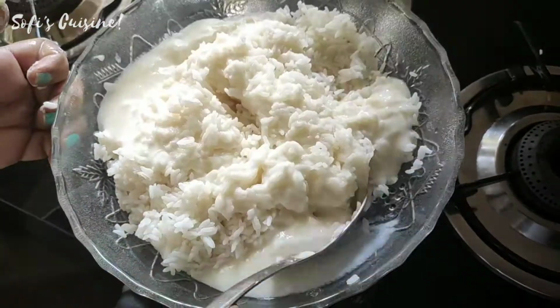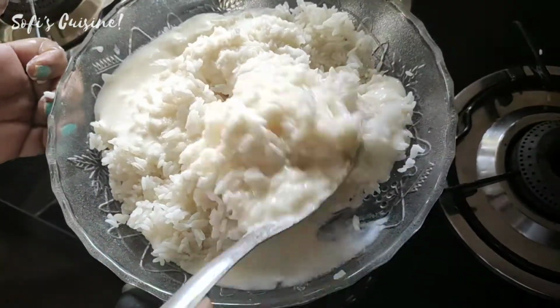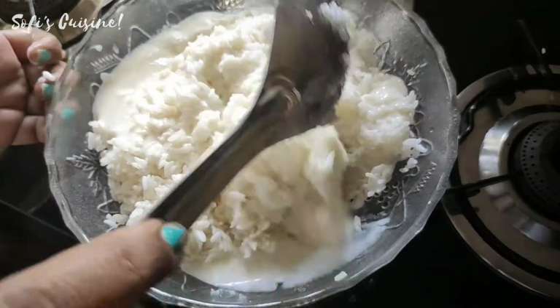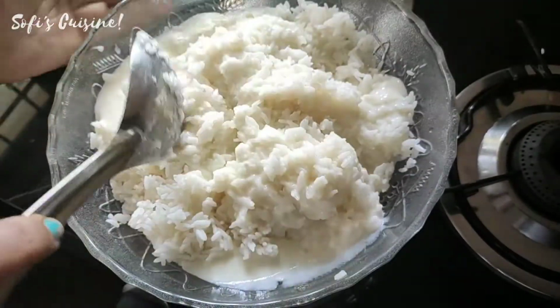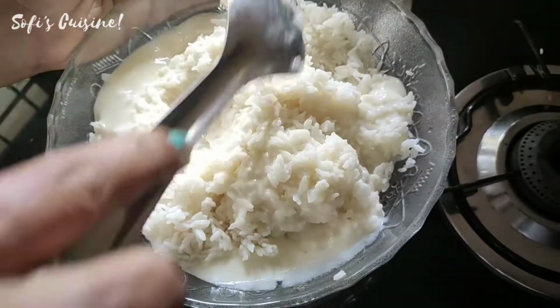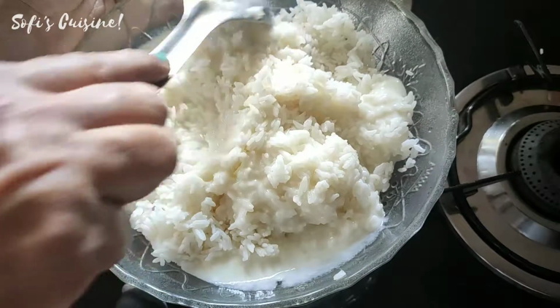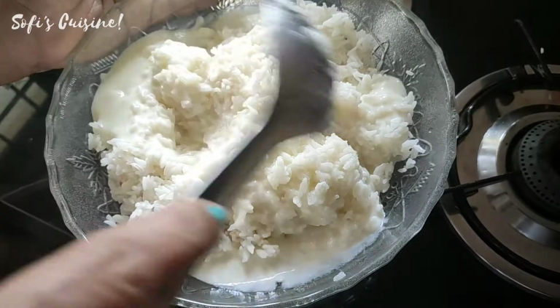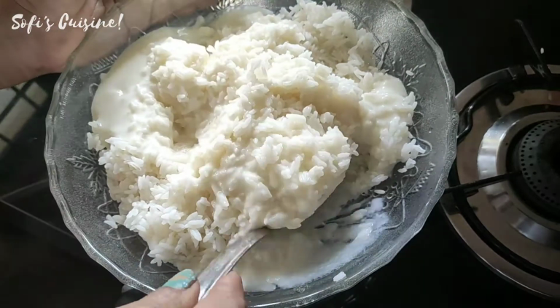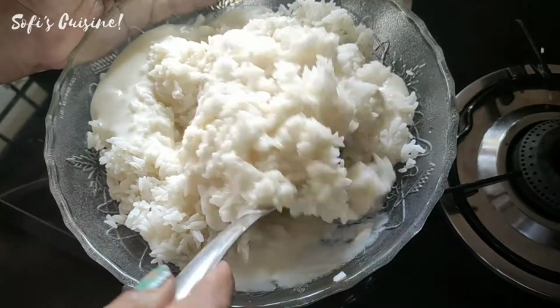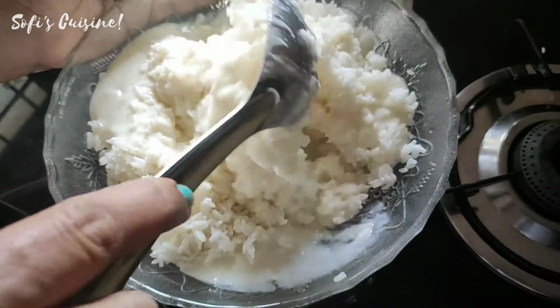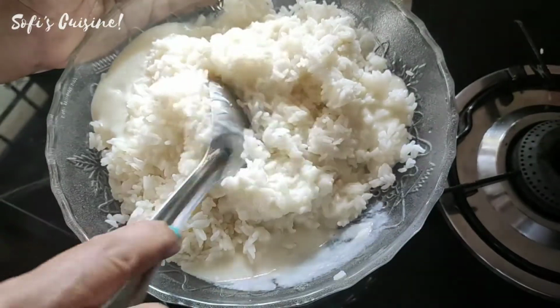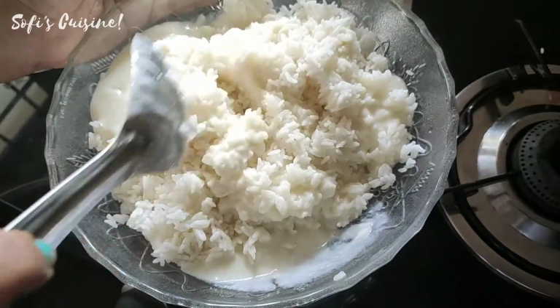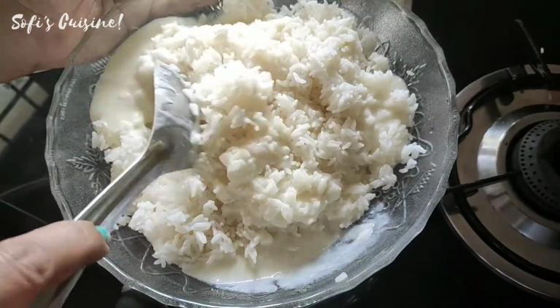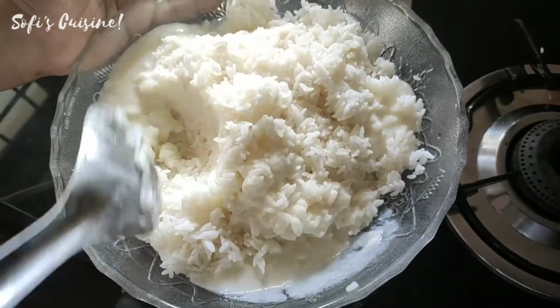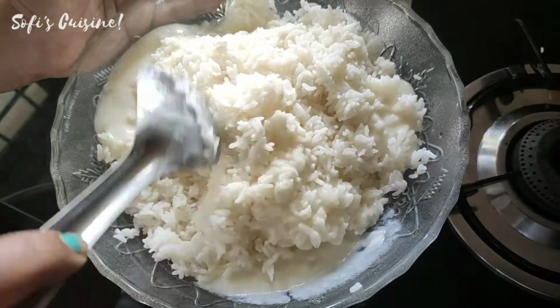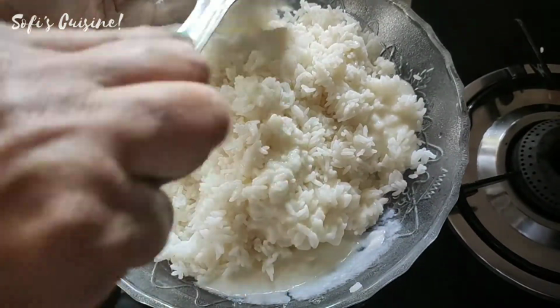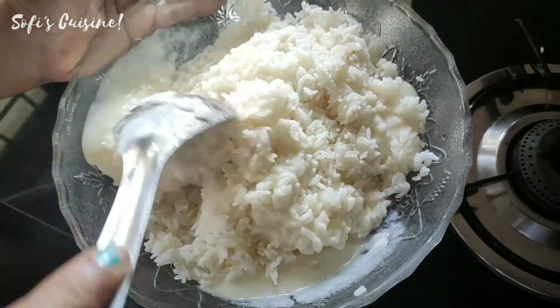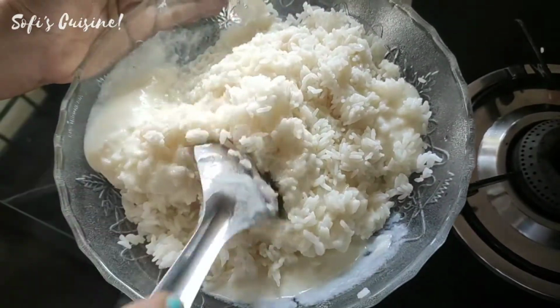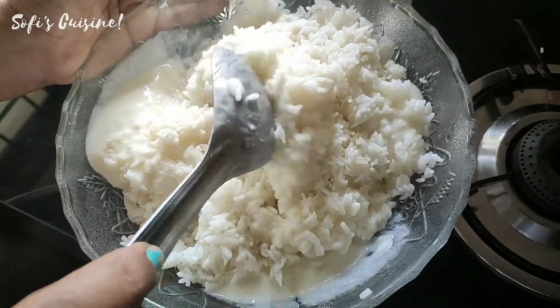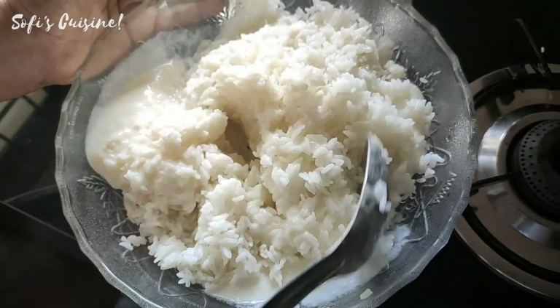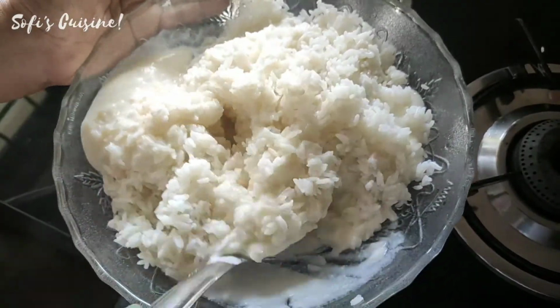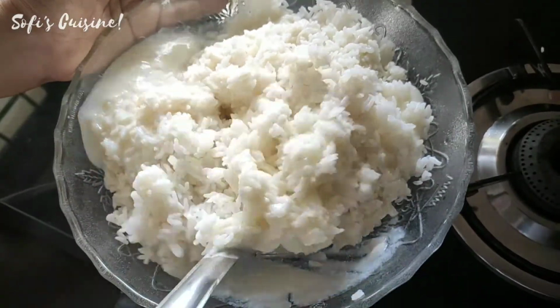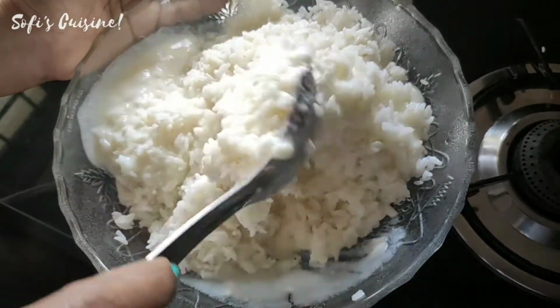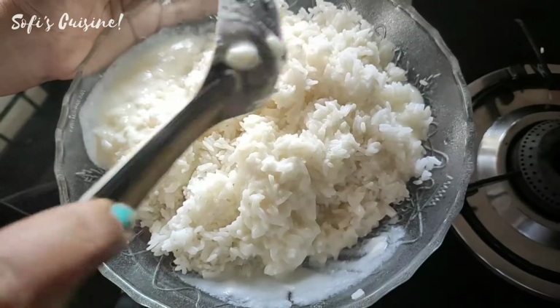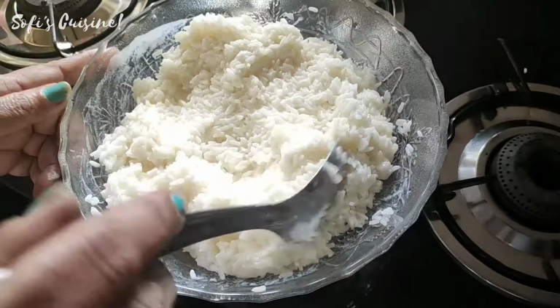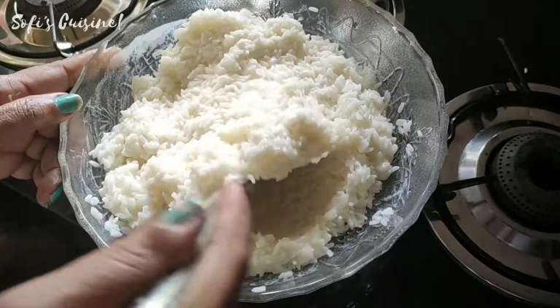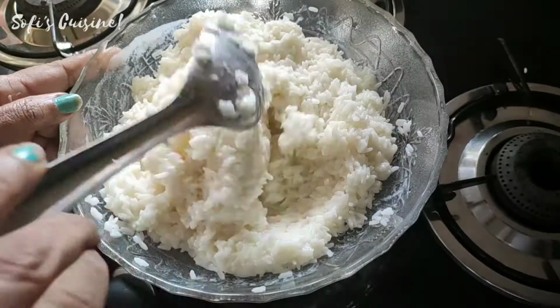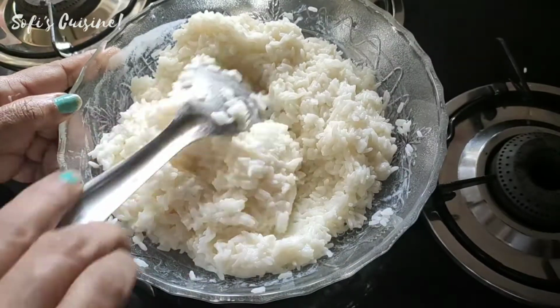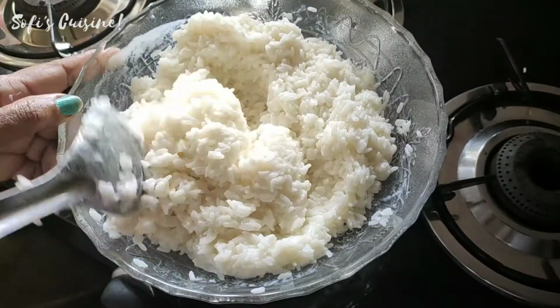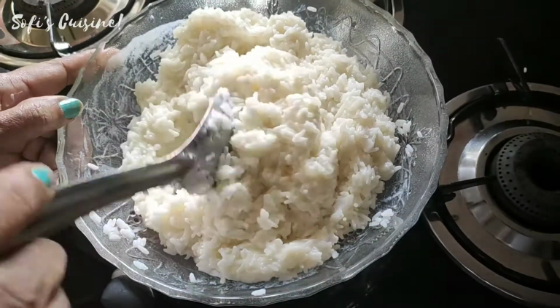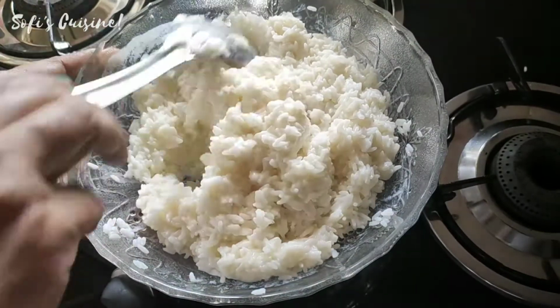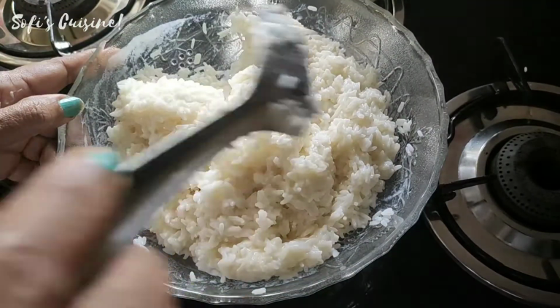I am using the biryani rice. I will taste the taste of the rice. You can taste it as well.